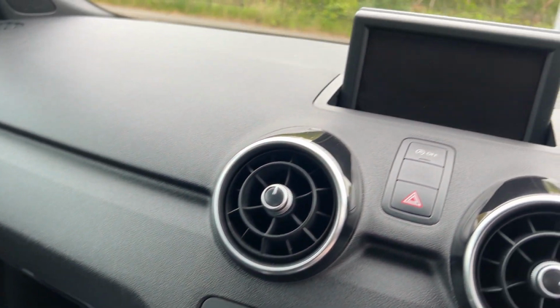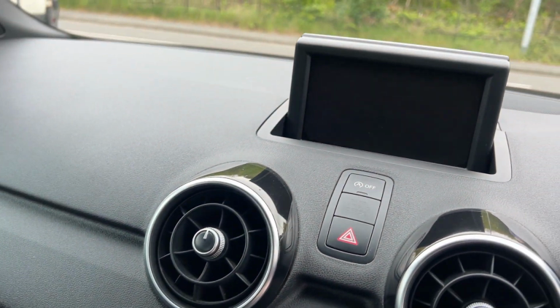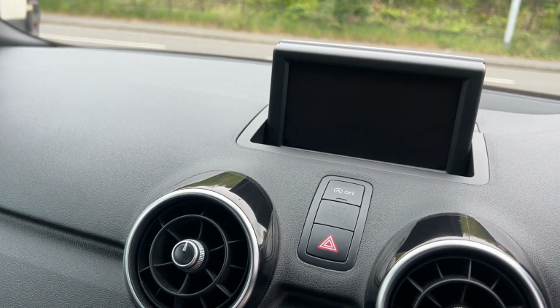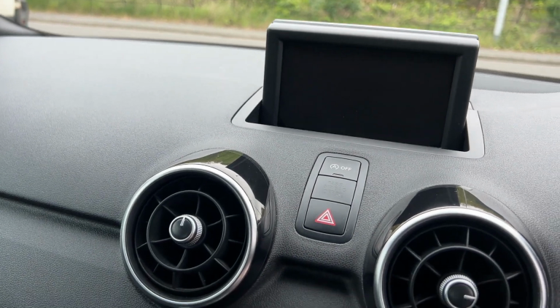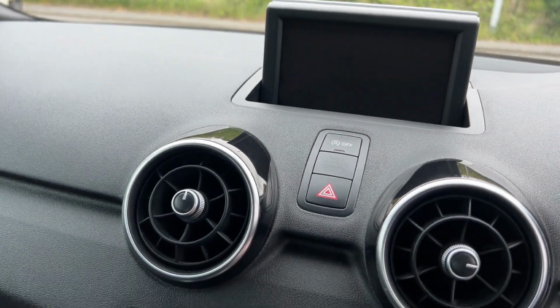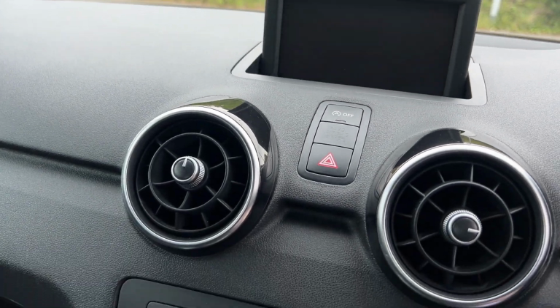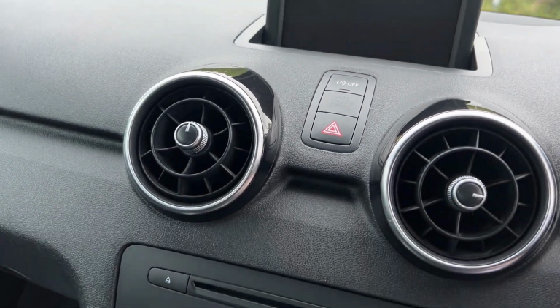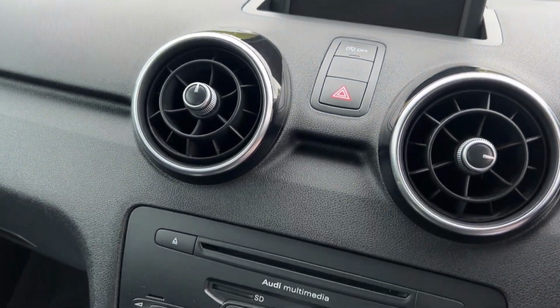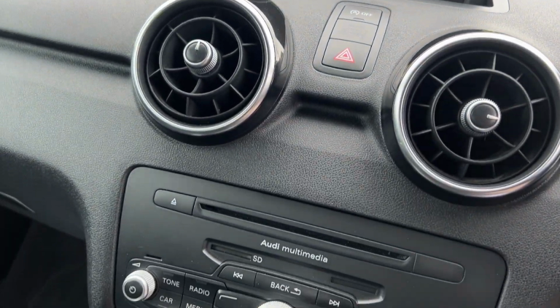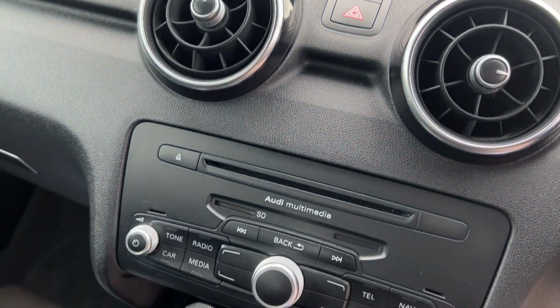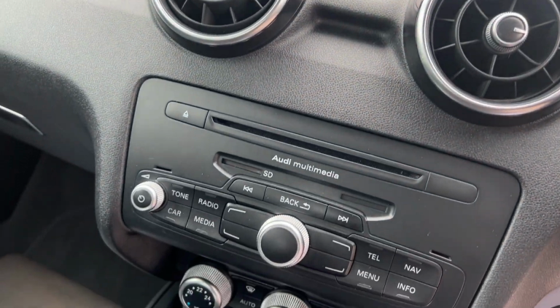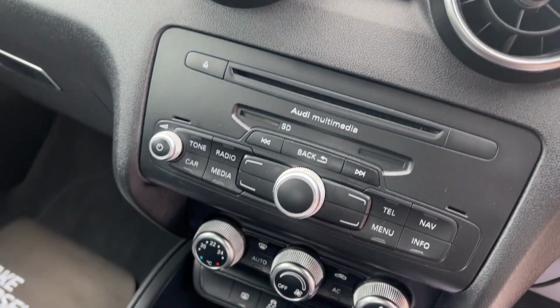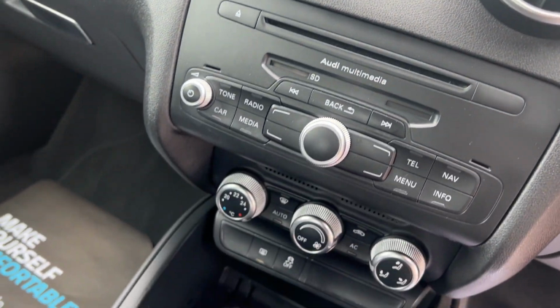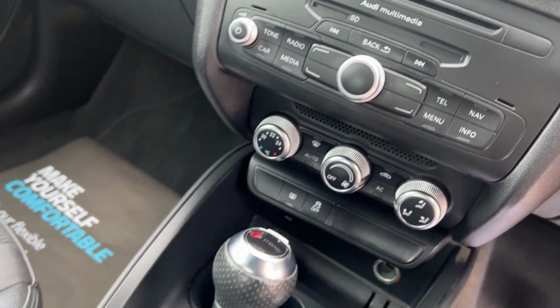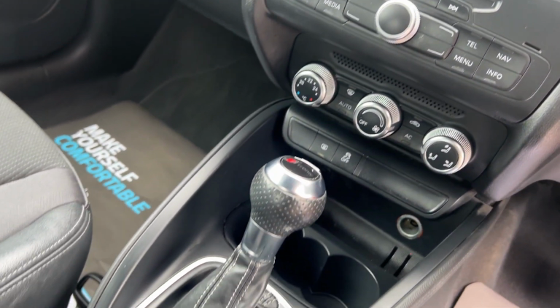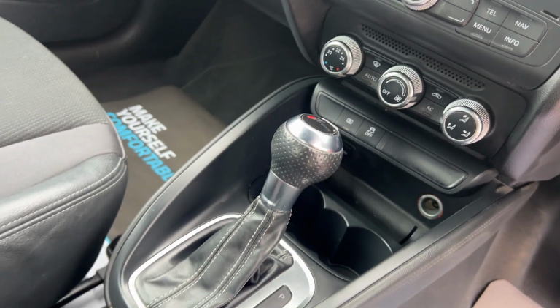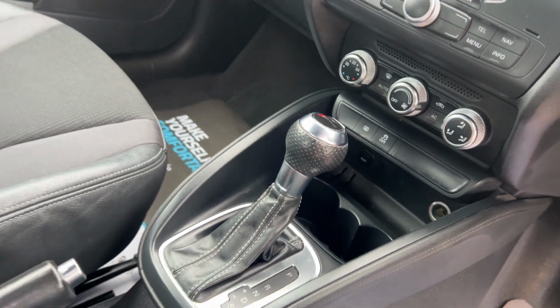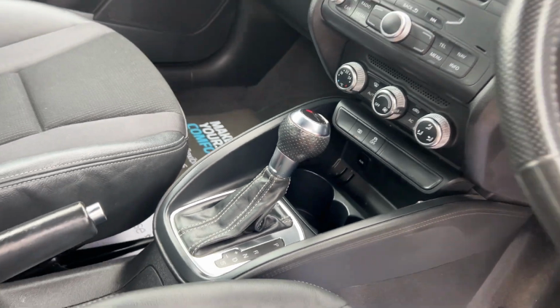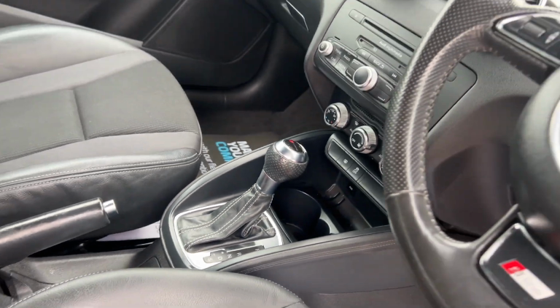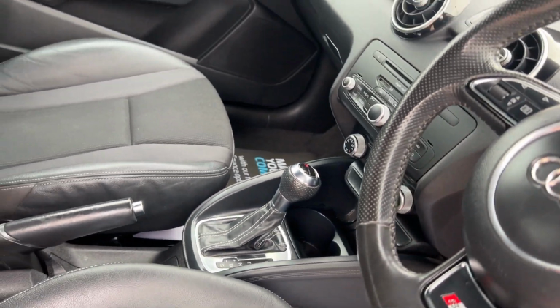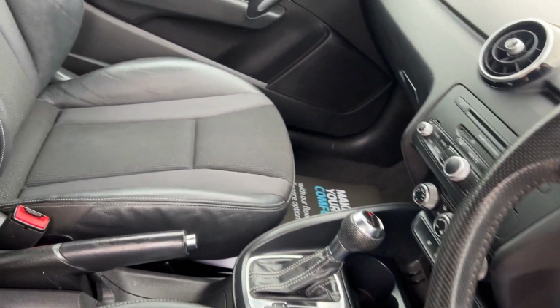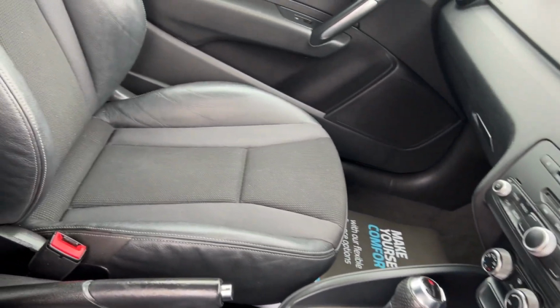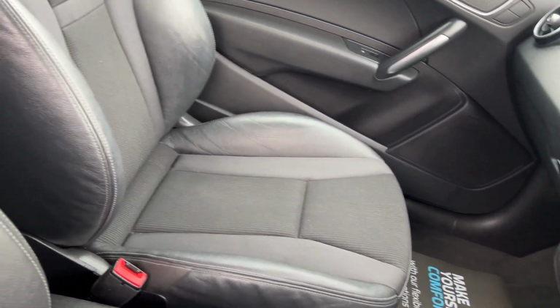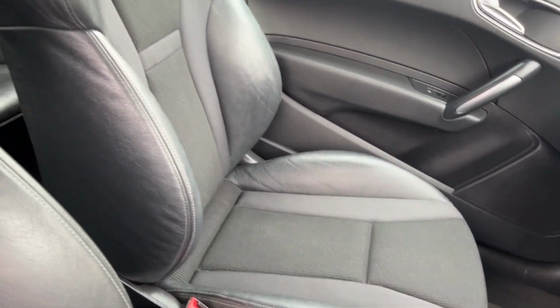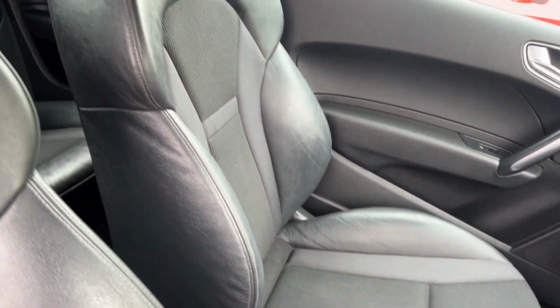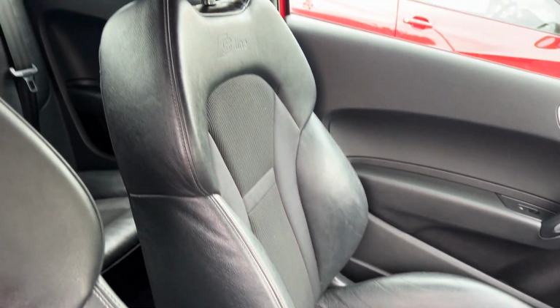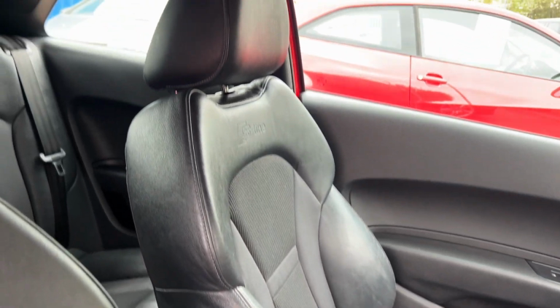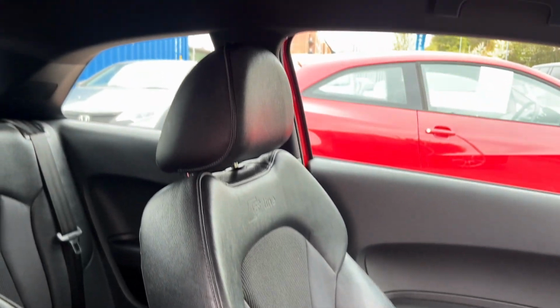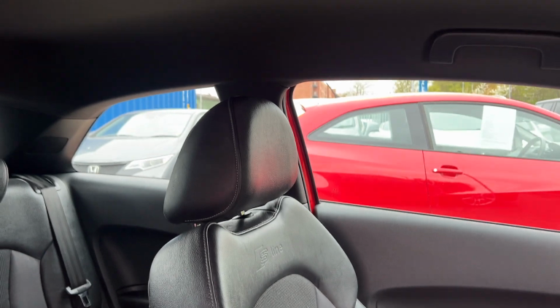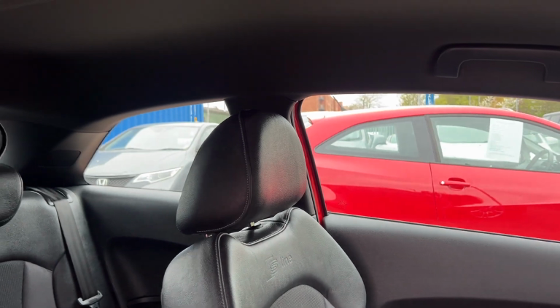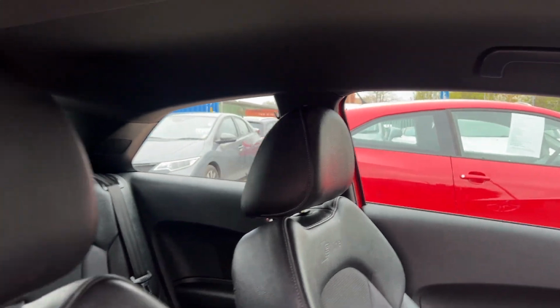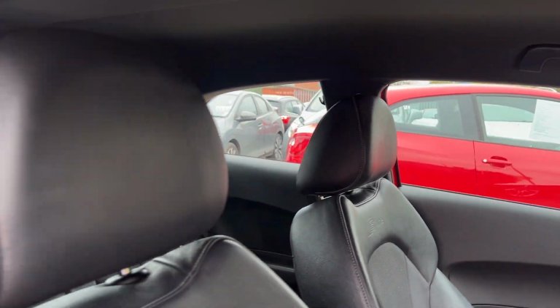Inside the car: electric windows, radio CD media system, air conditioning, automatic transmission, half leather, half cloth seats in a grey interior.